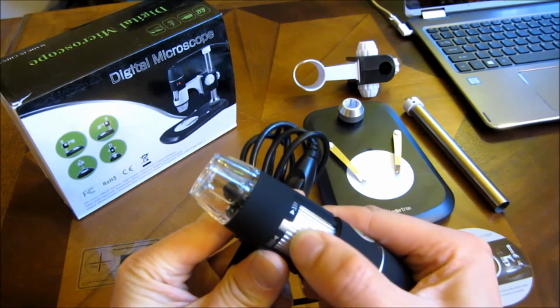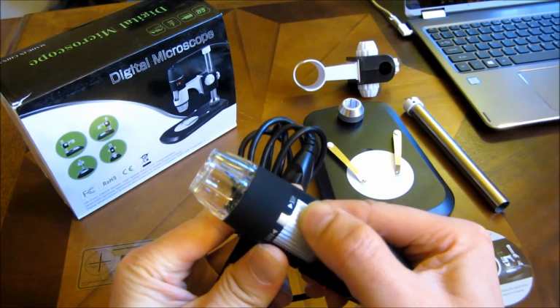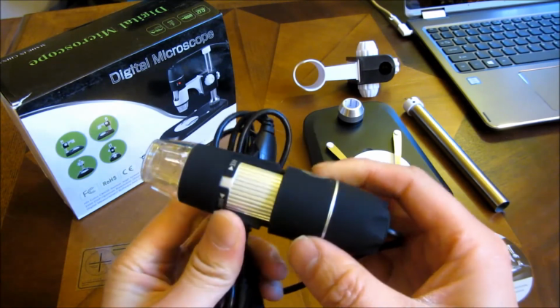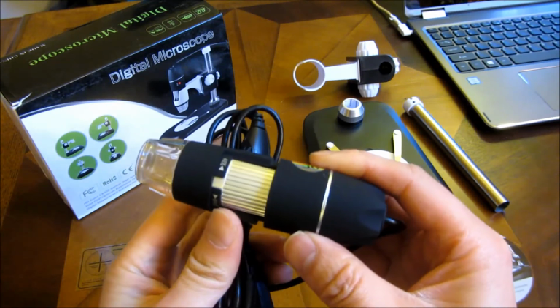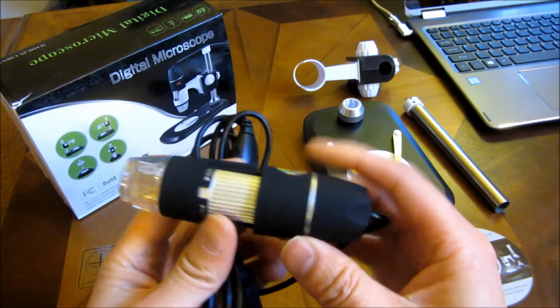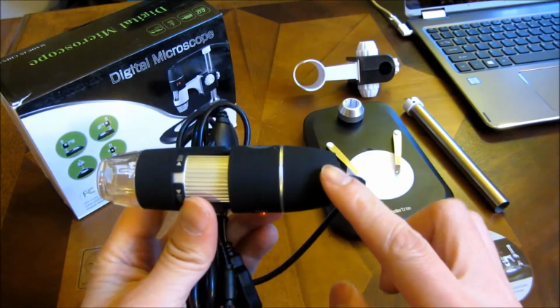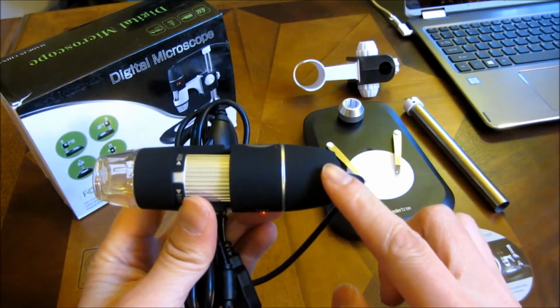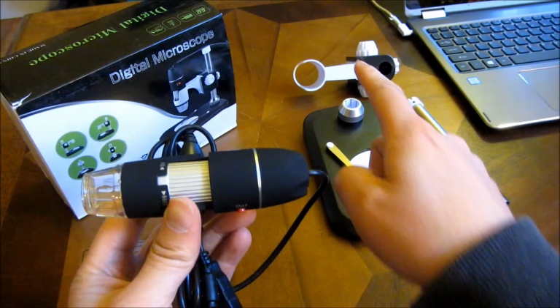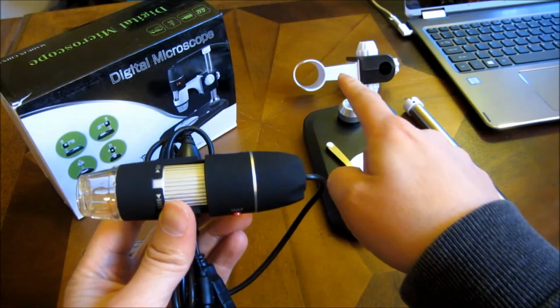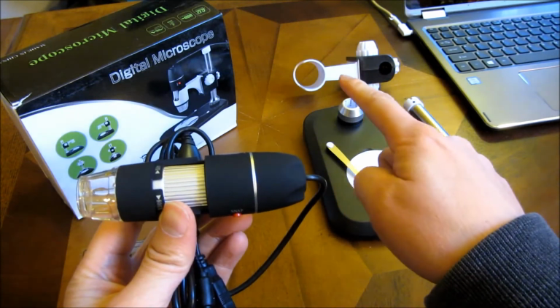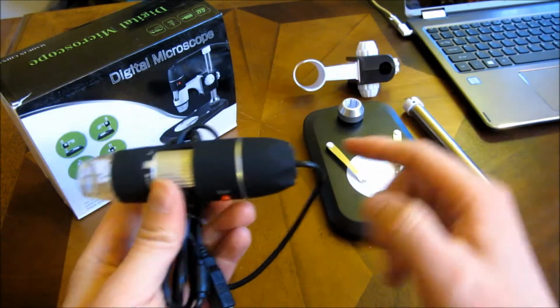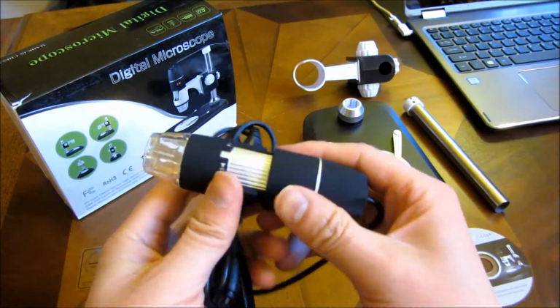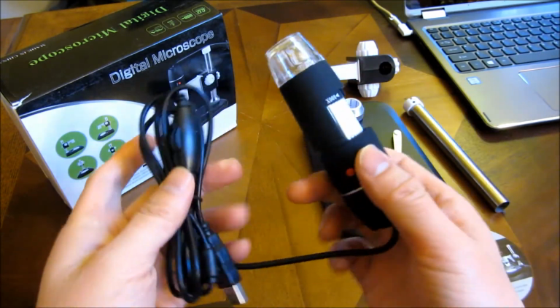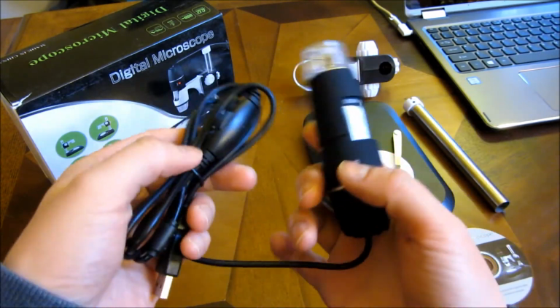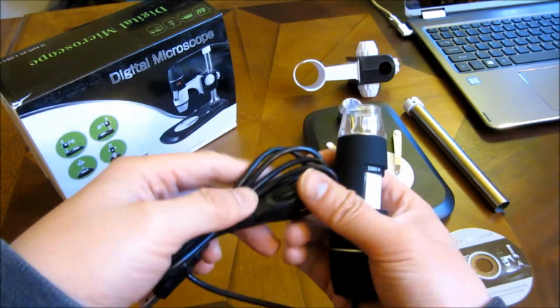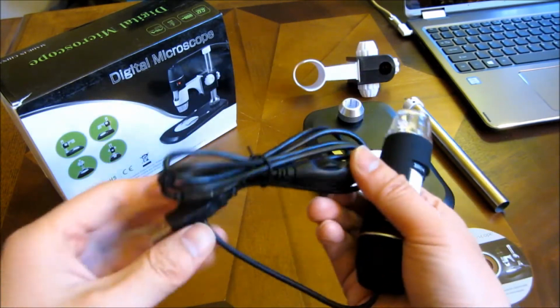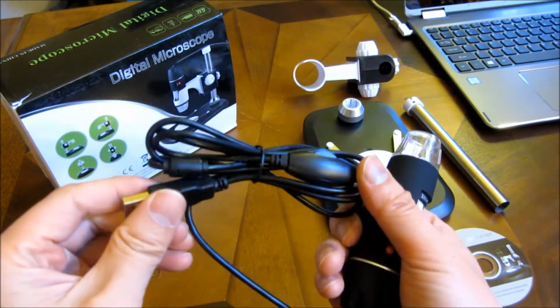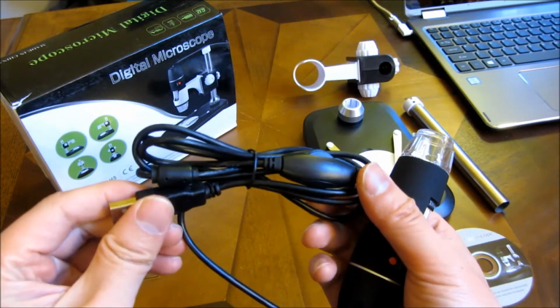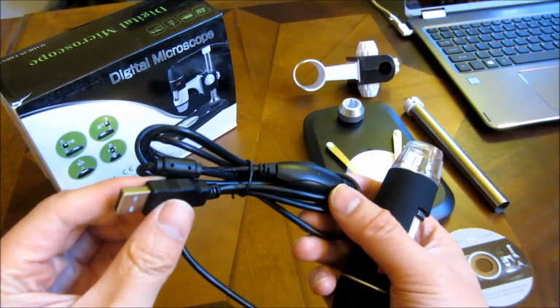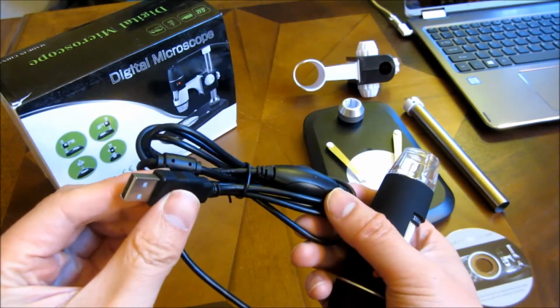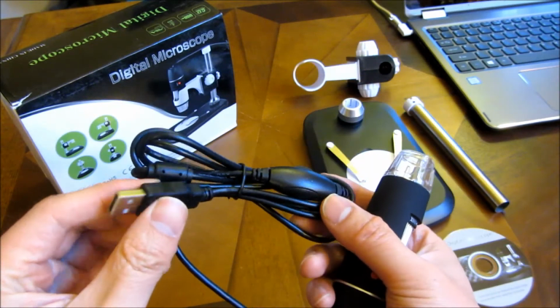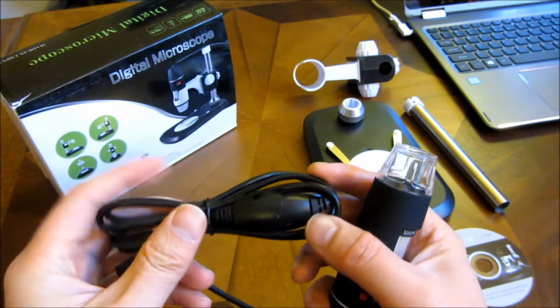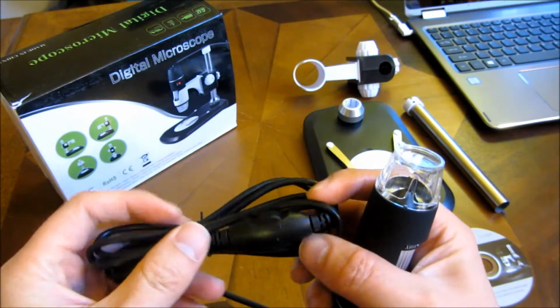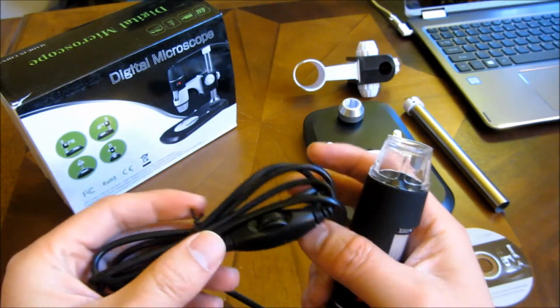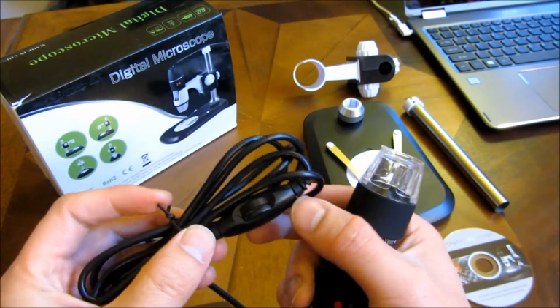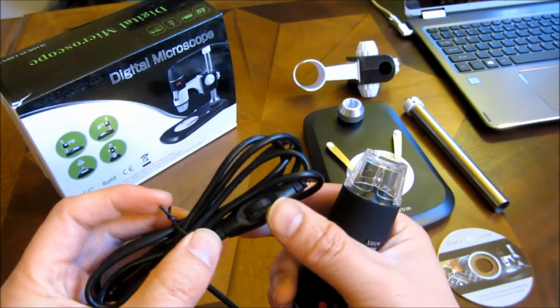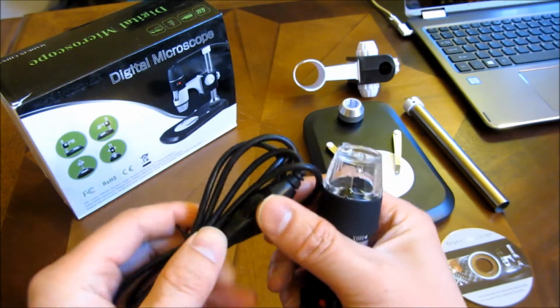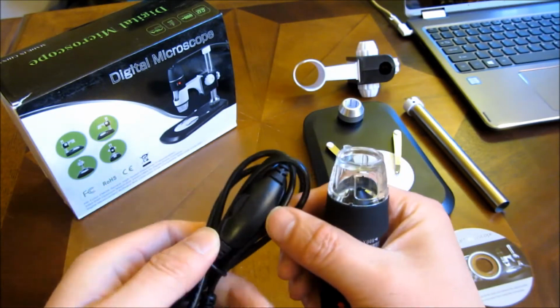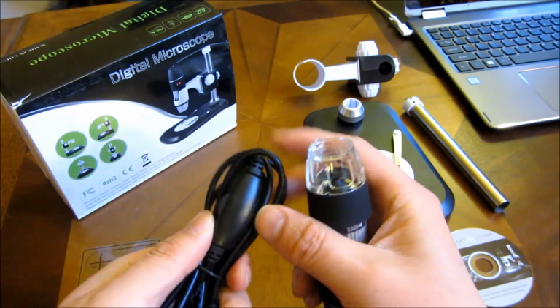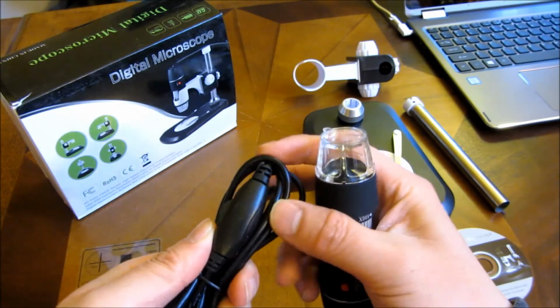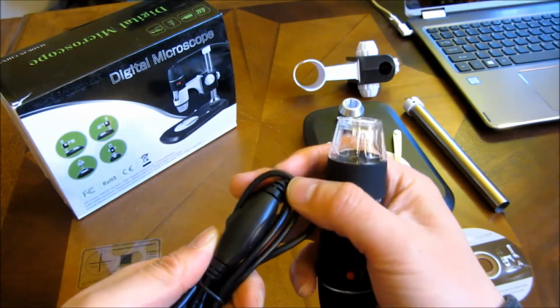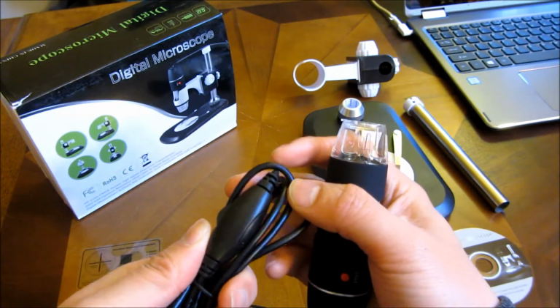So that's how this mechanism works, and it goes into that holder right there — I'll show you how to assemble that later. It comes with a USB camera here.